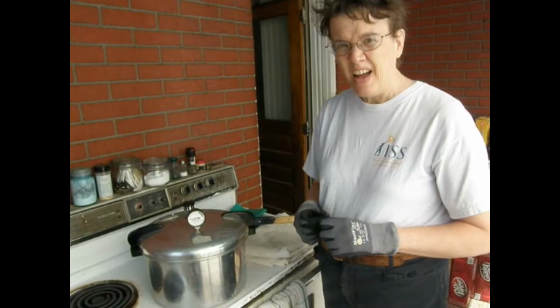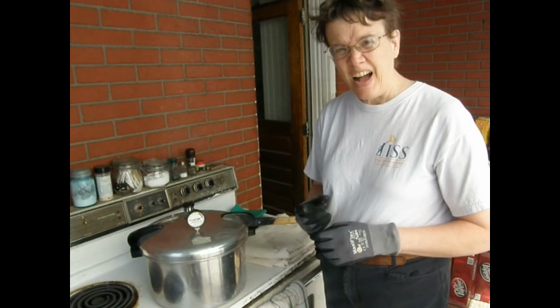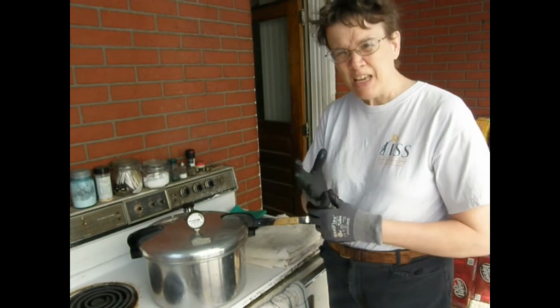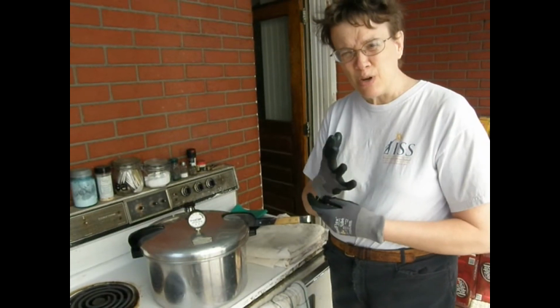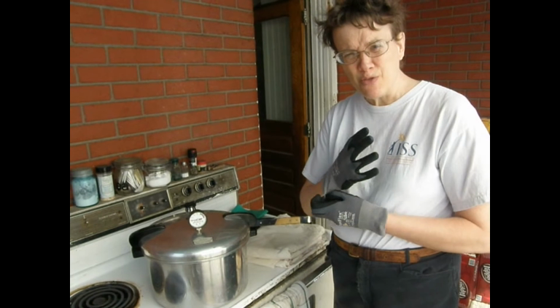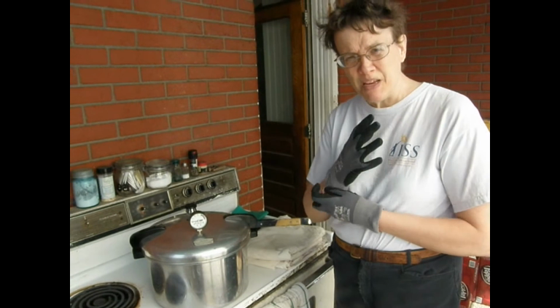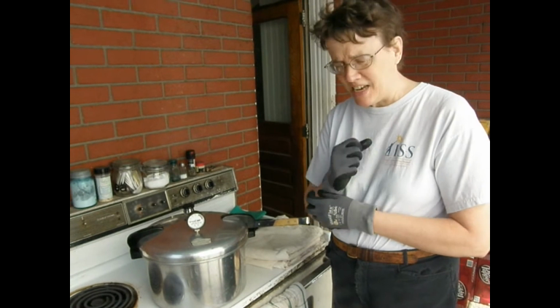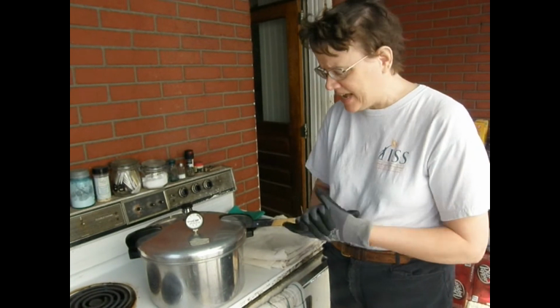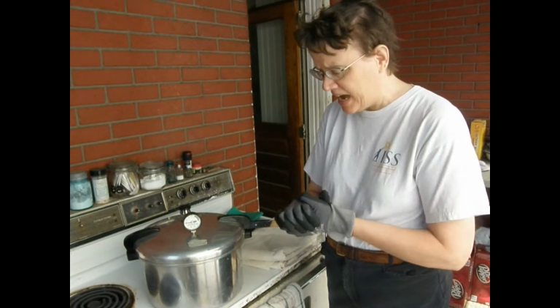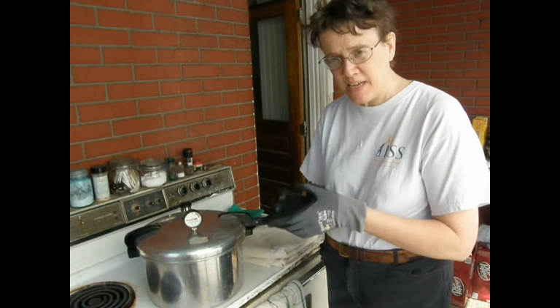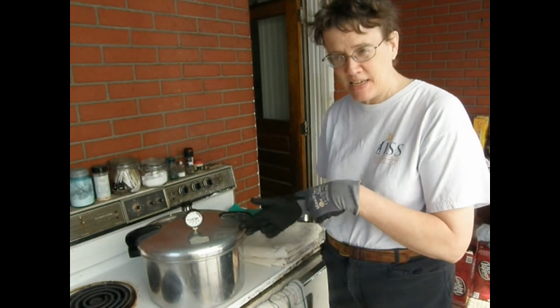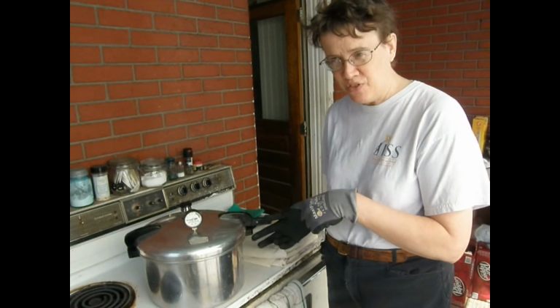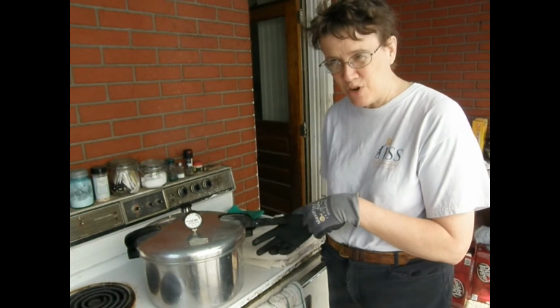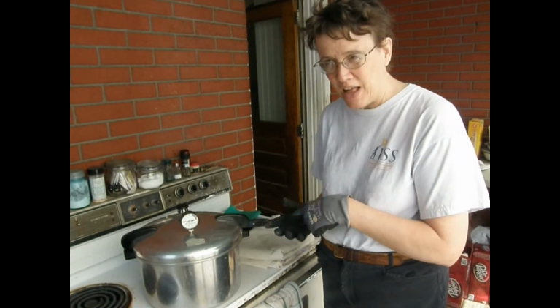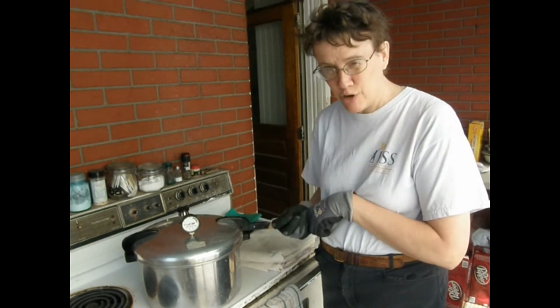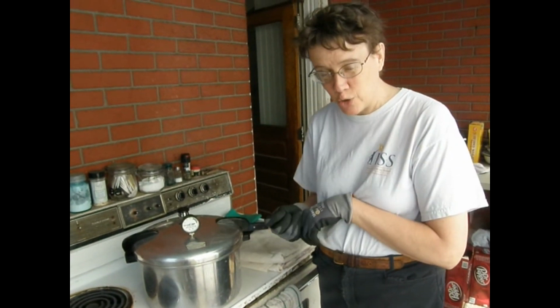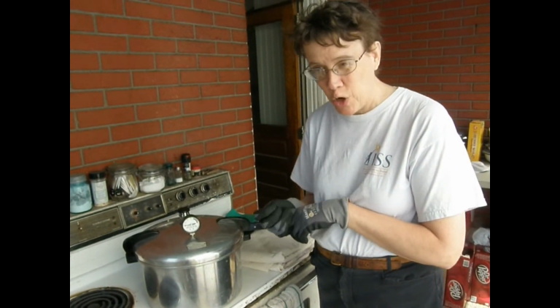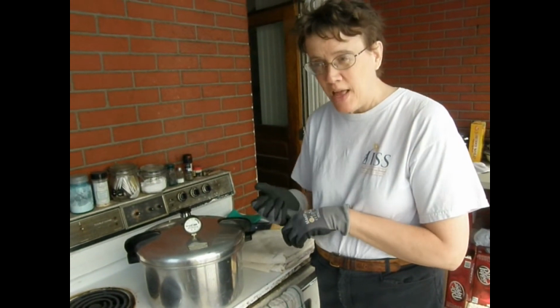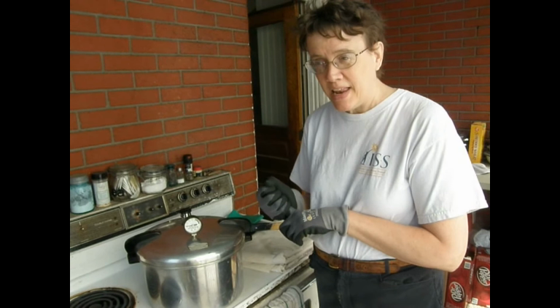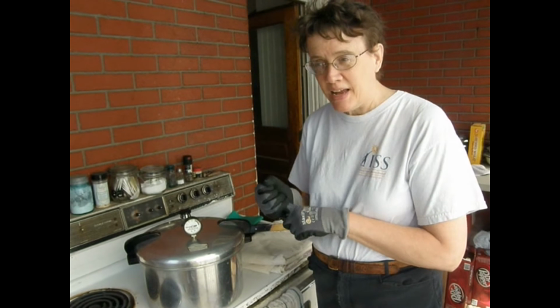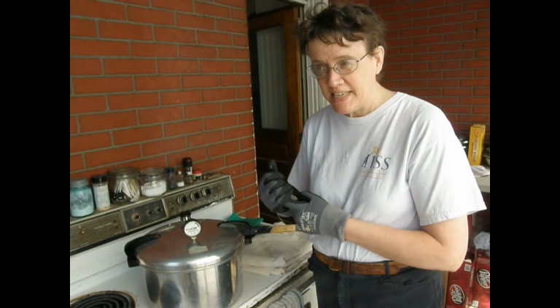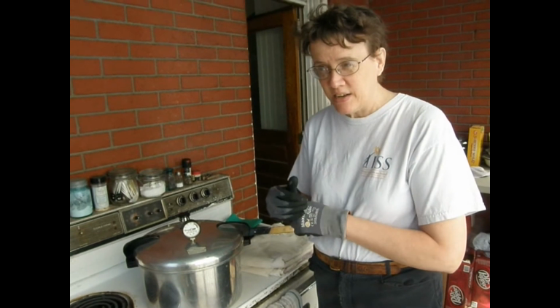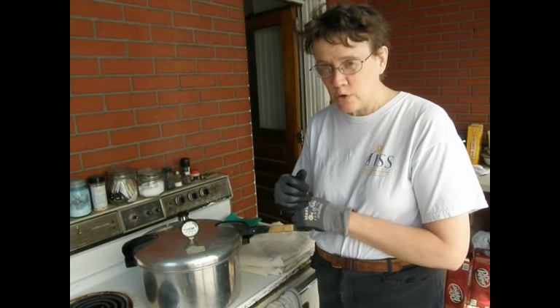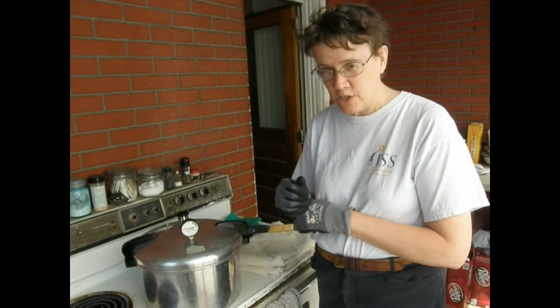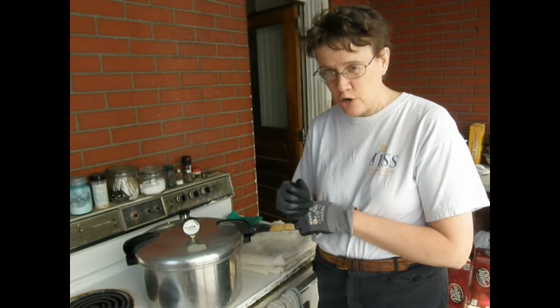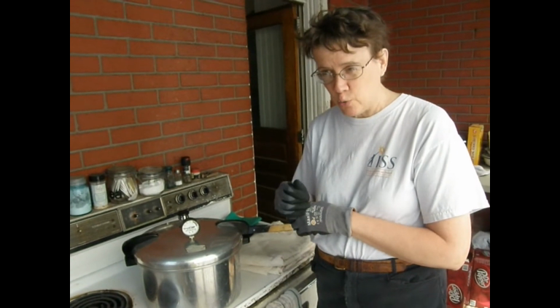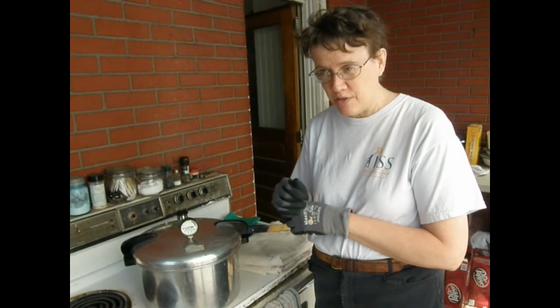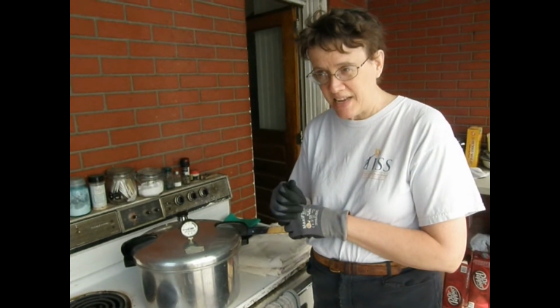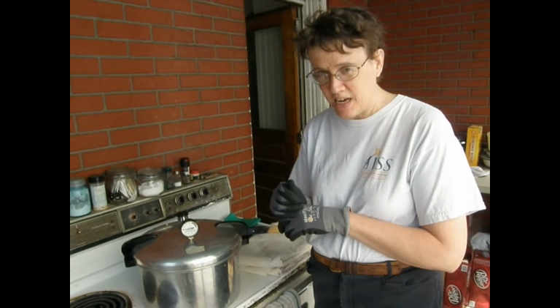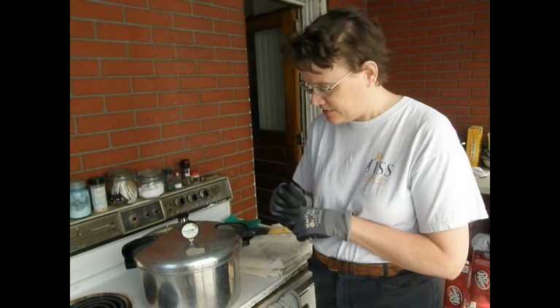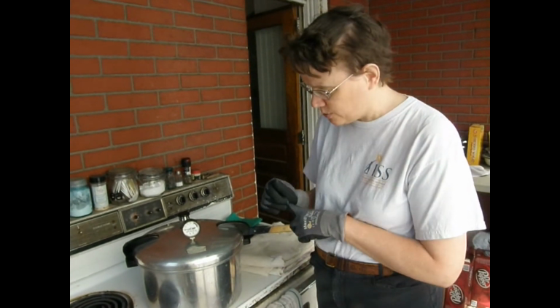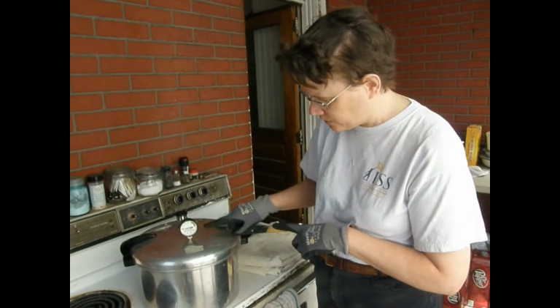Hi, I'm Lisa Reber from Dippy Dyes, and I'm taking some fabric out of a pressure cooker that I am testing for discharge with Vat Dyes and Formosal.